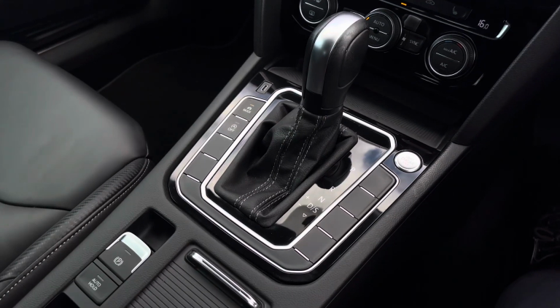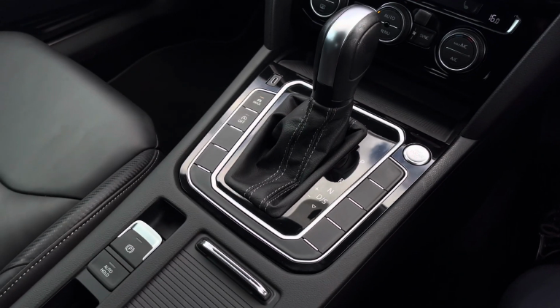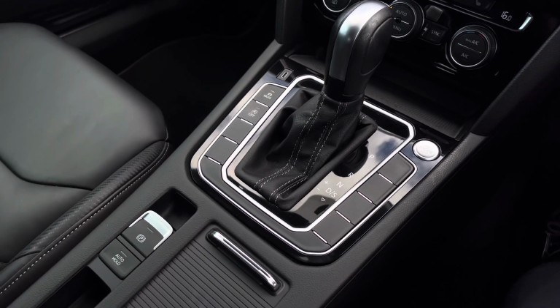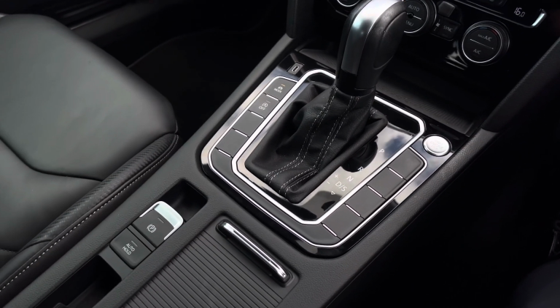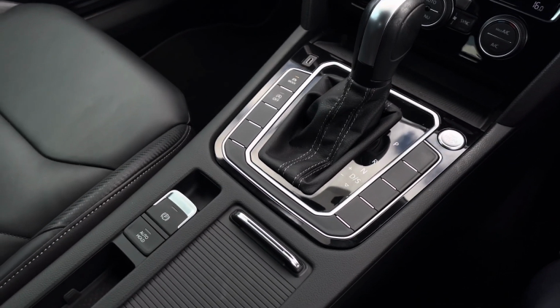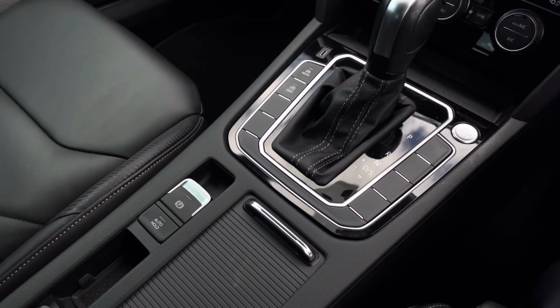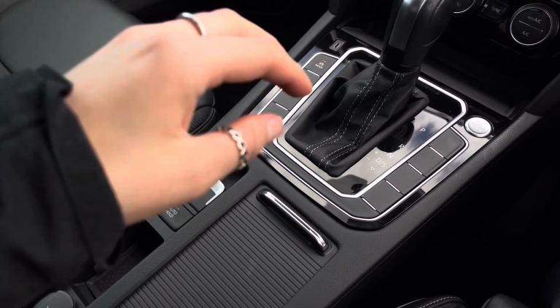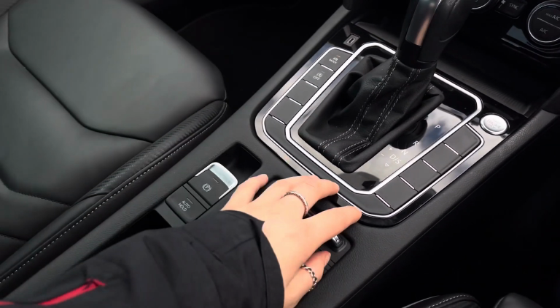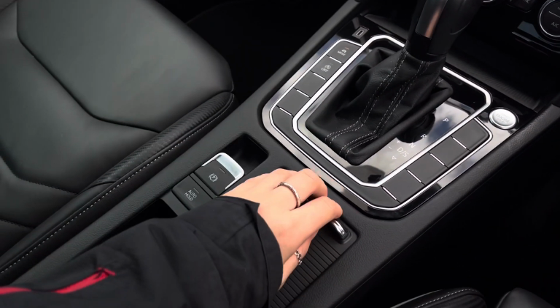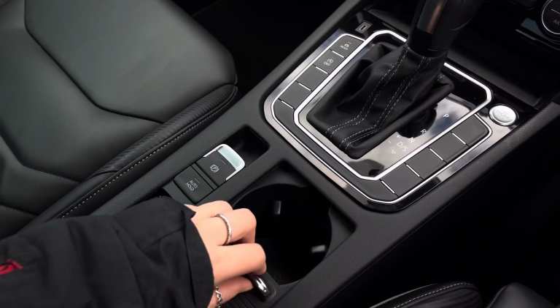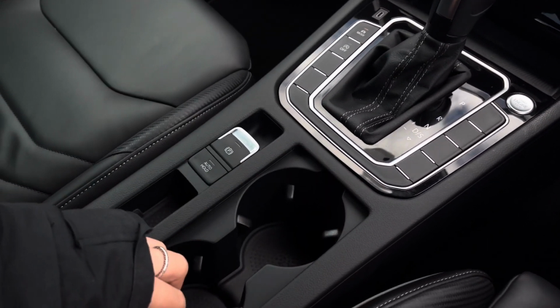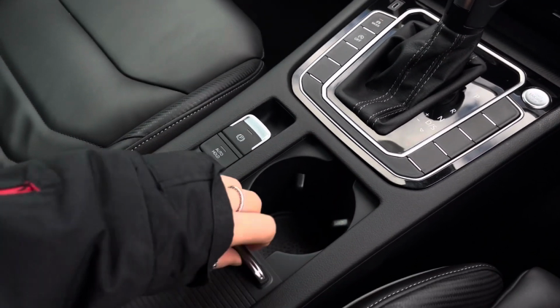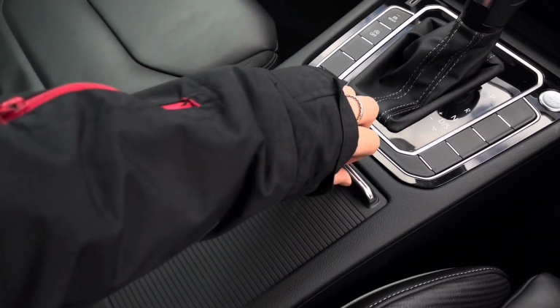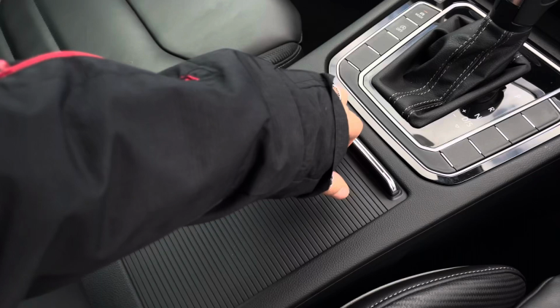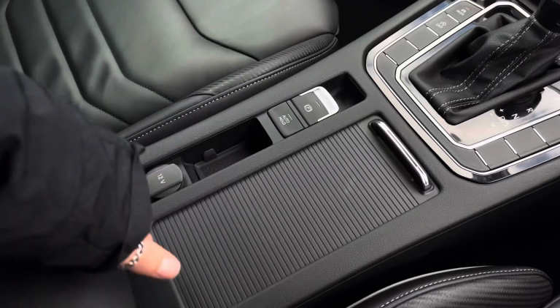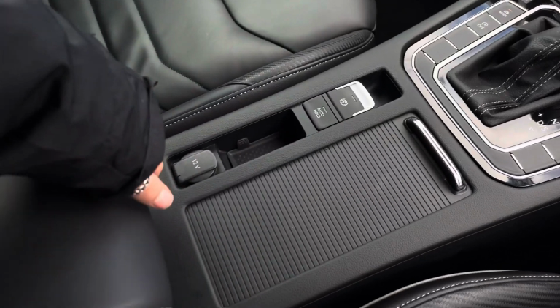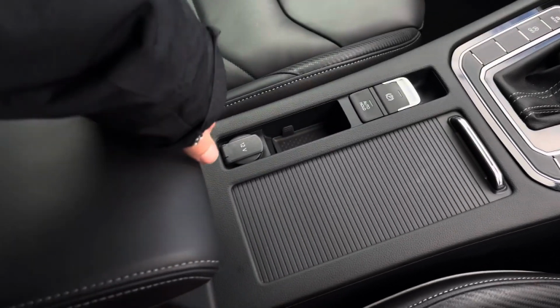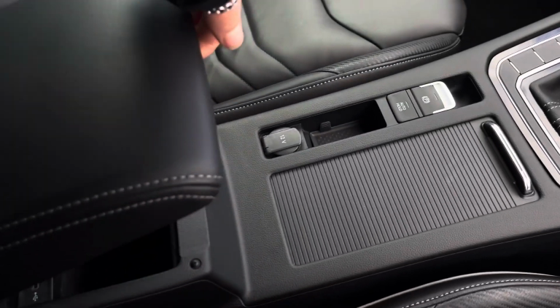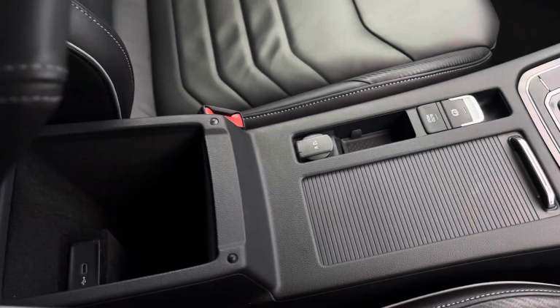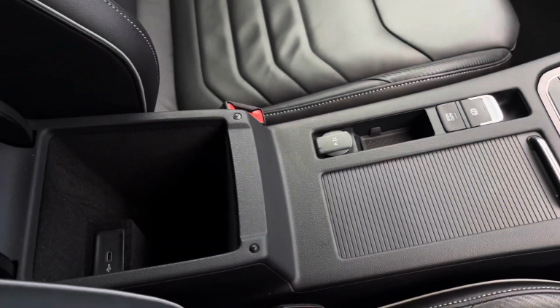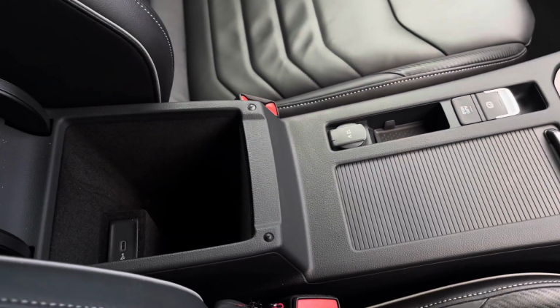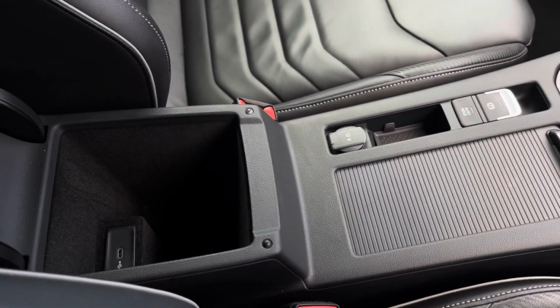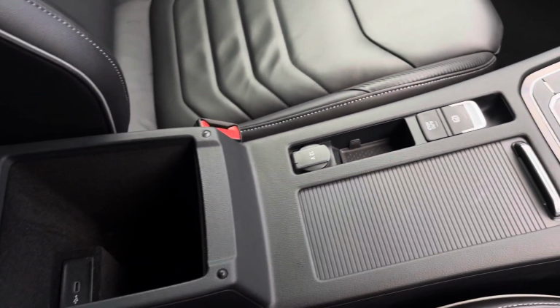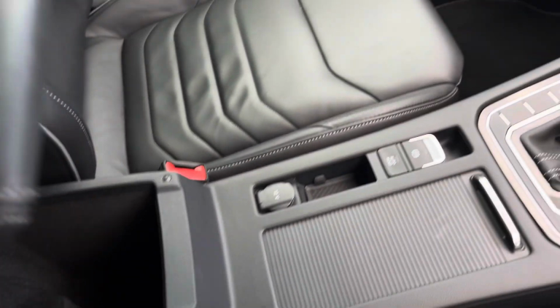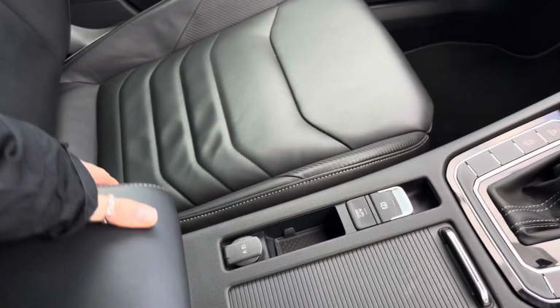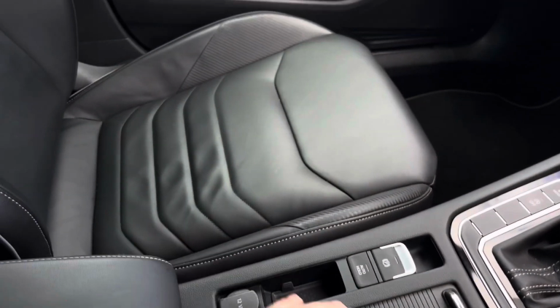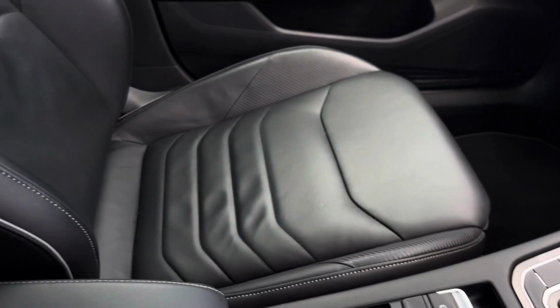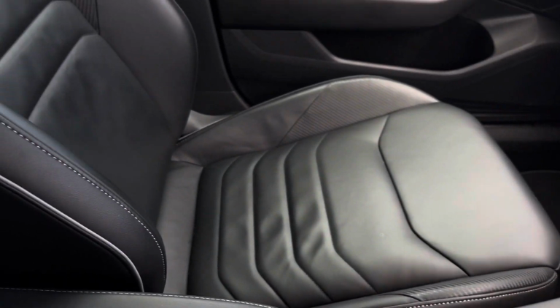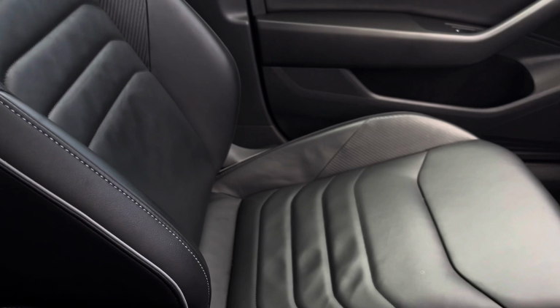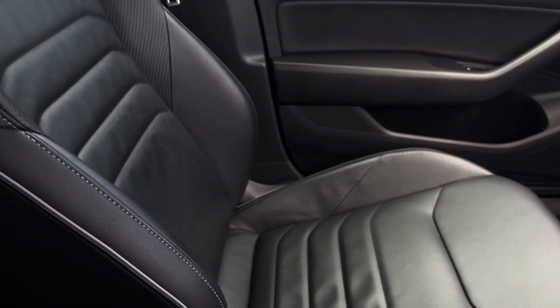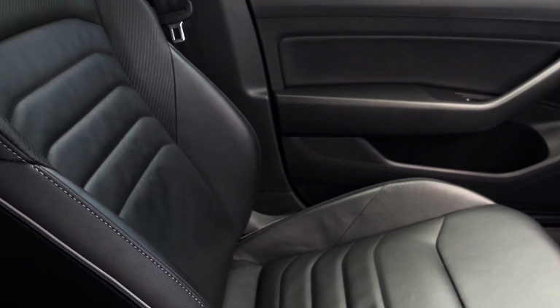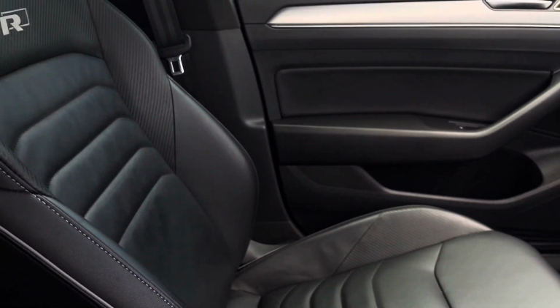We have a USB port to charge your media devices. This car is automatic and features an electronic parking brake with auto hold, some hidden cup holders, a 12 volt socket, and additional storage space underneath your armrest where you'll find another USB port to charge your media devices.